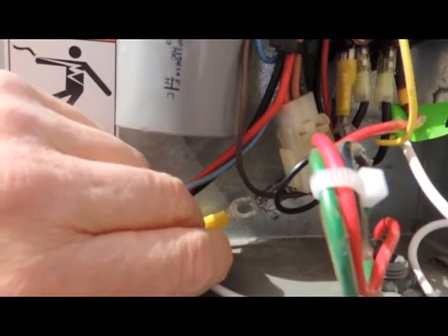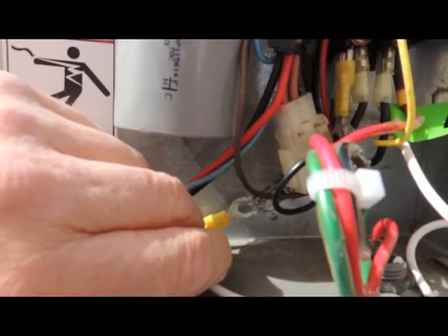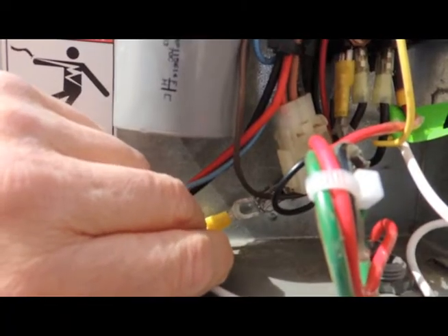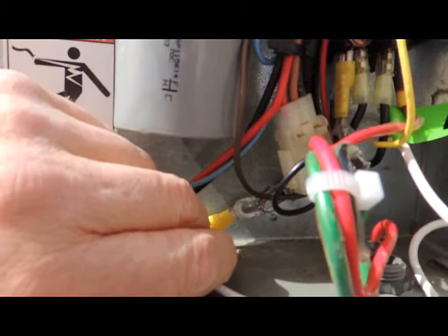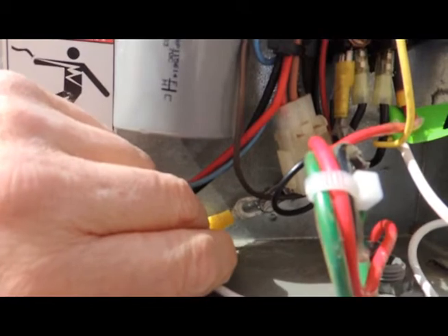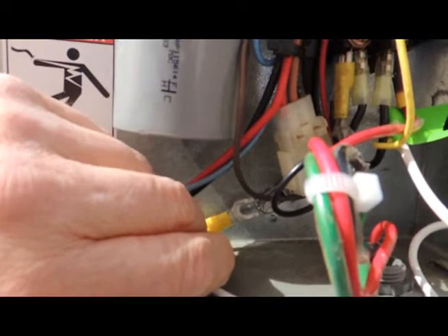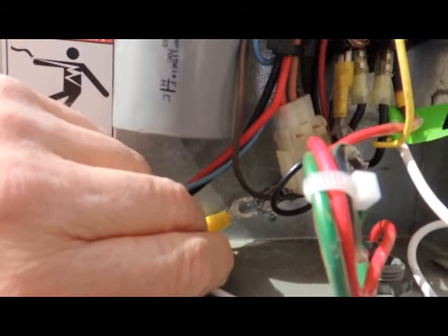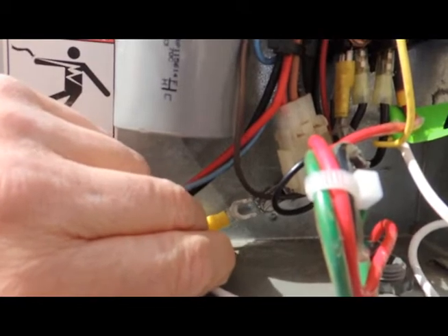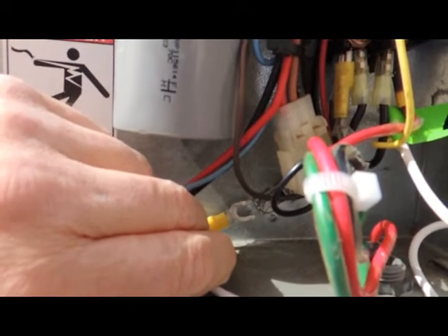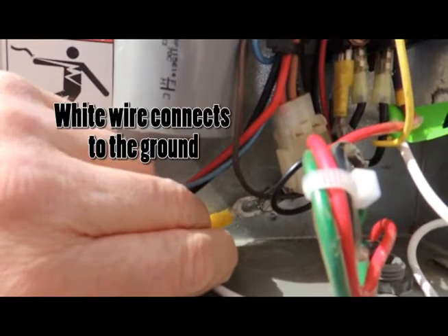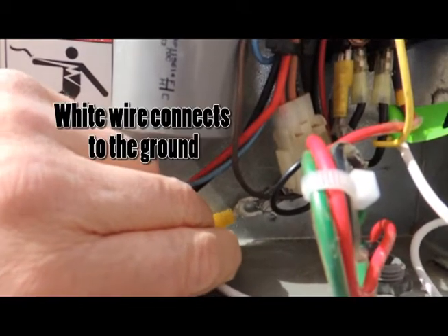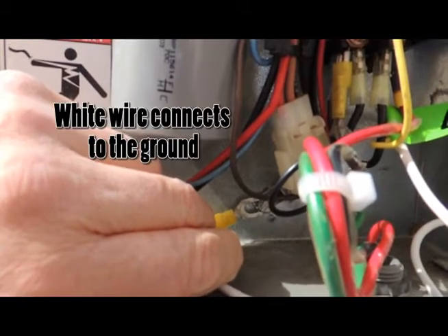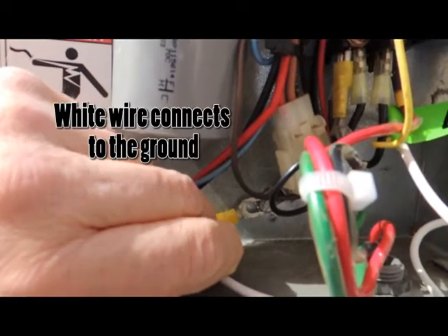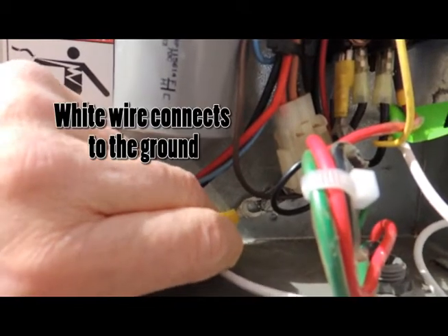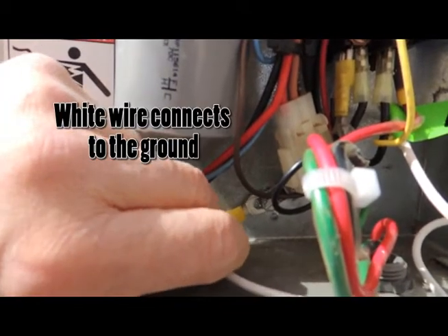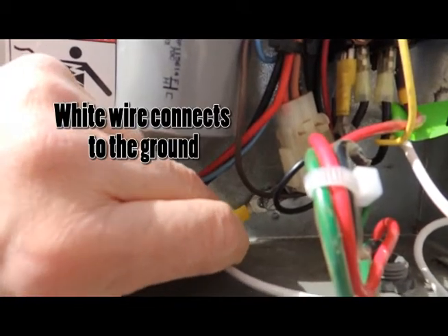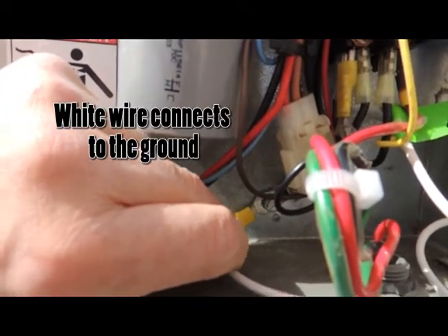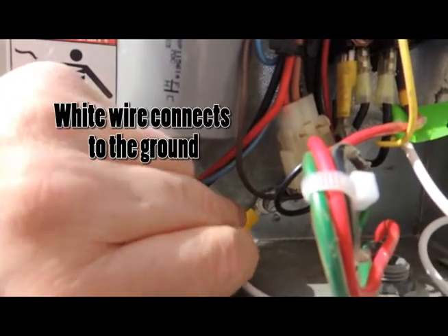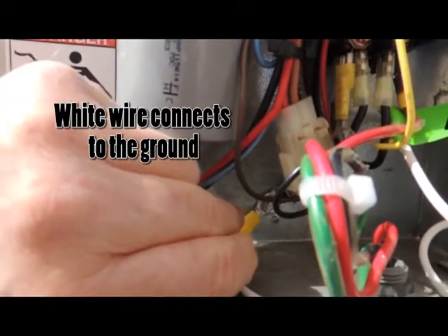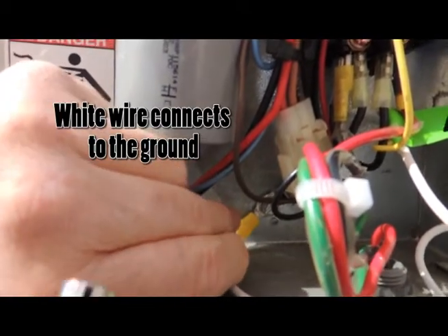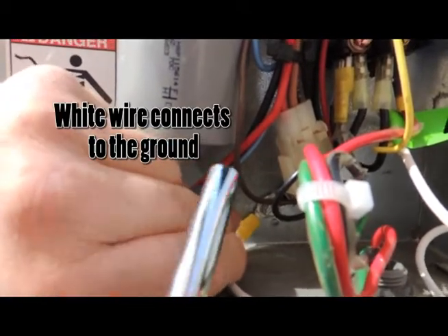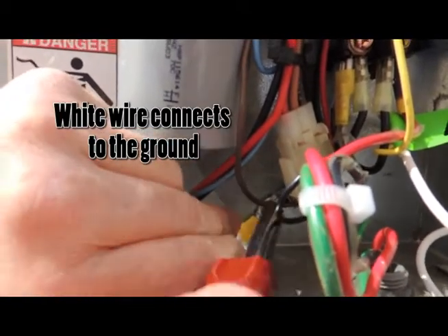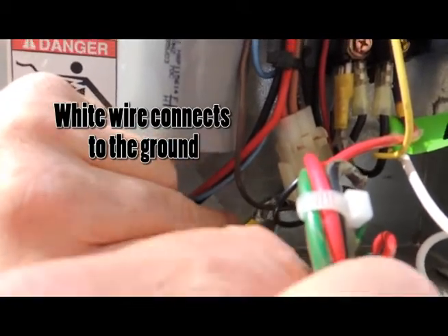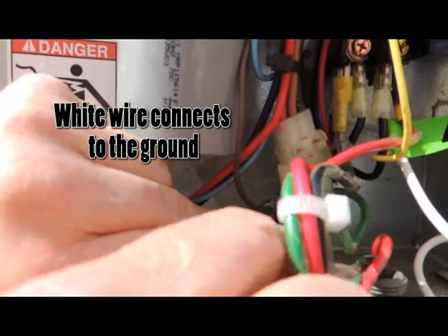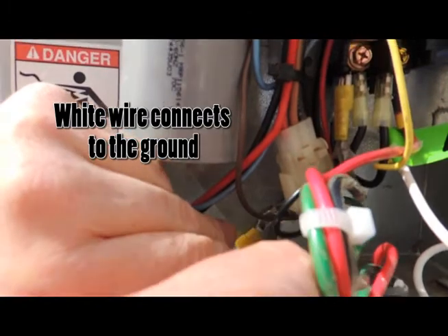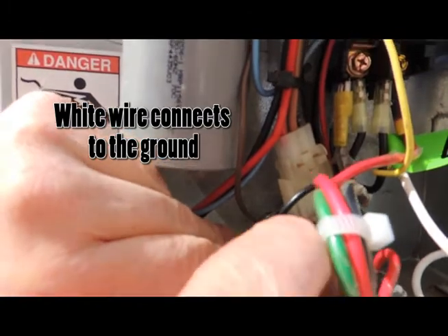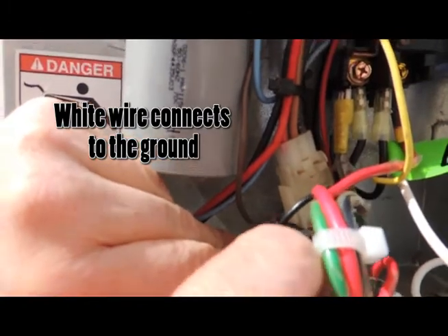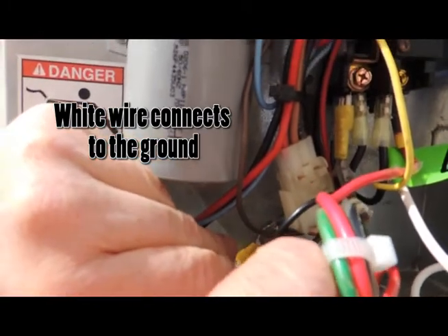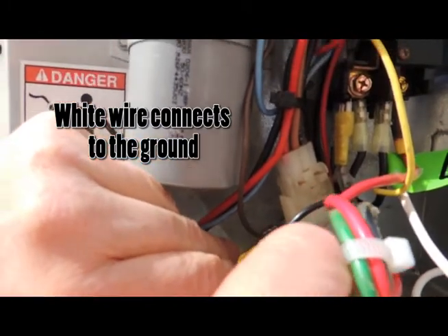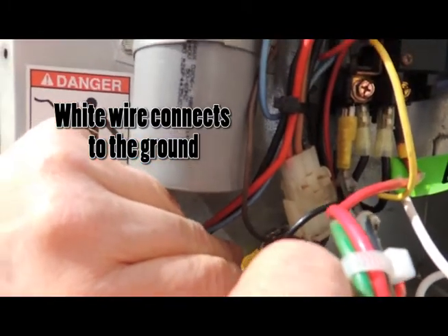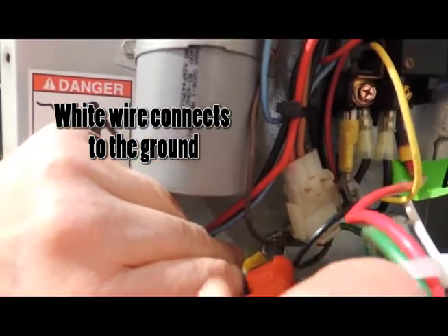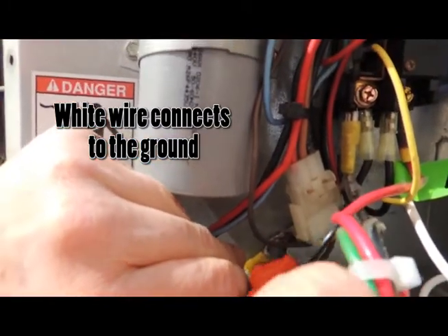The white wire from the LBK-10 is connected to the ground of the chassis. Be sure this connection is nice and snug.